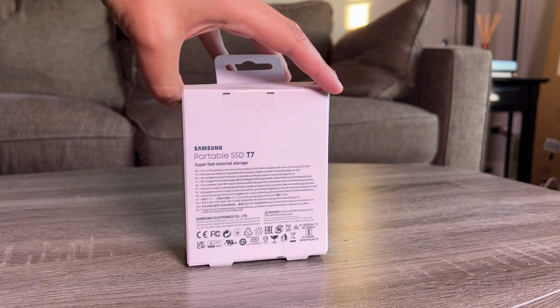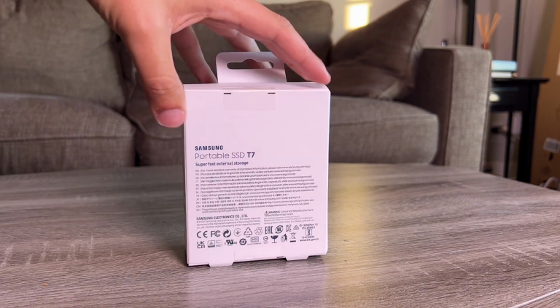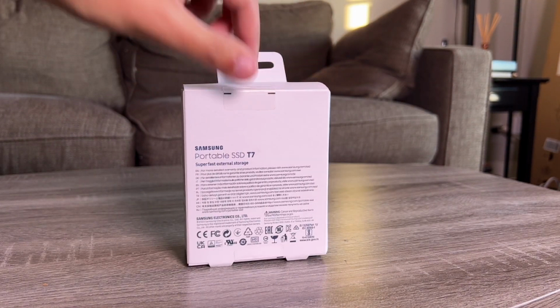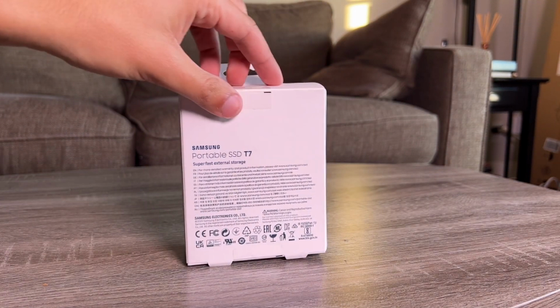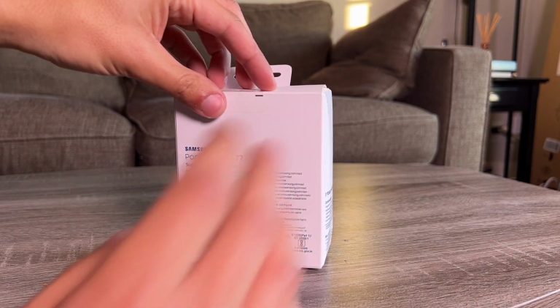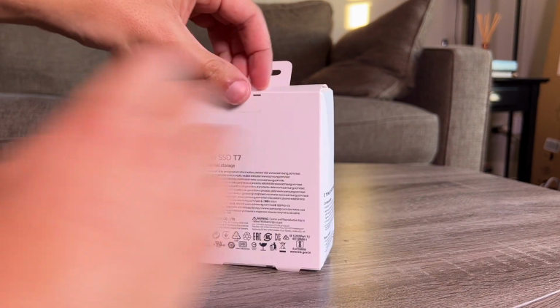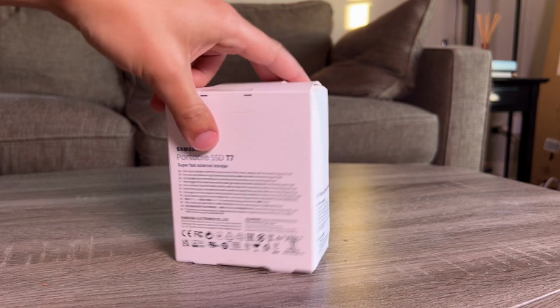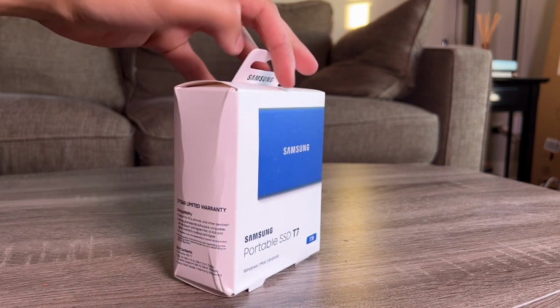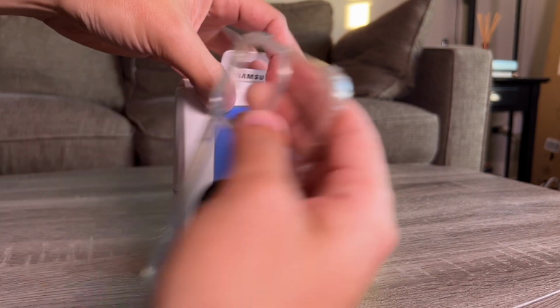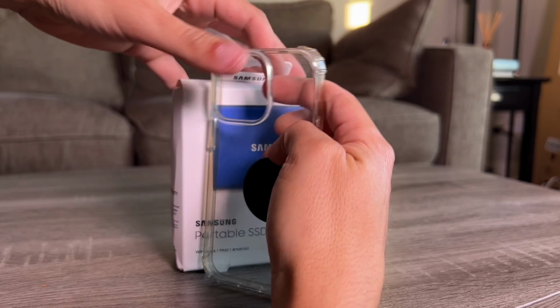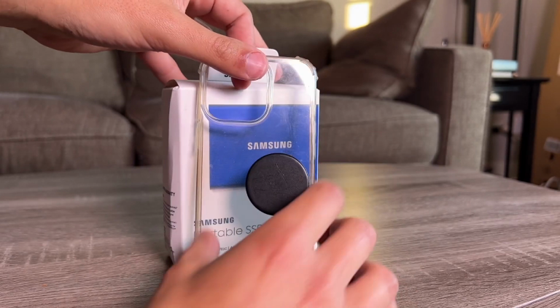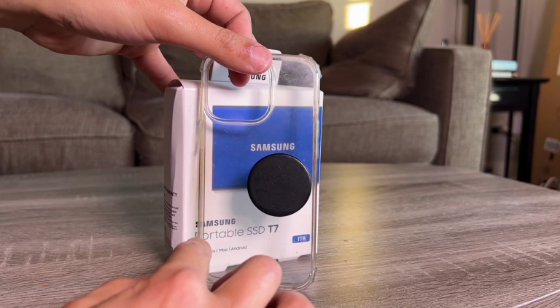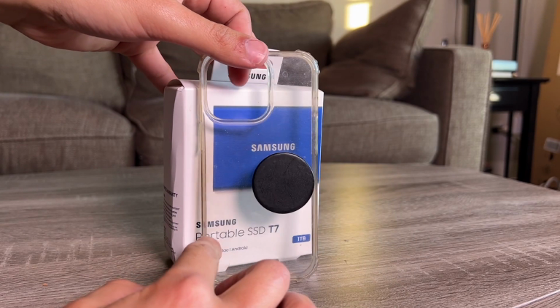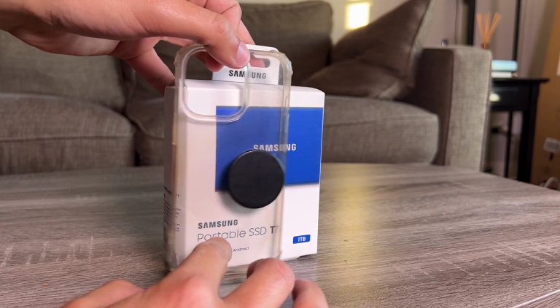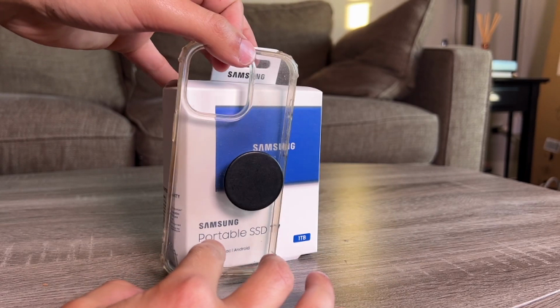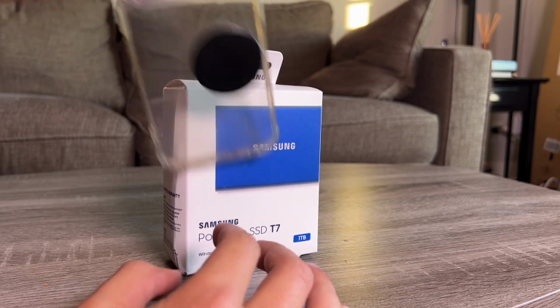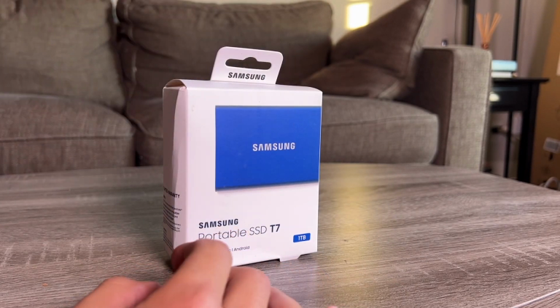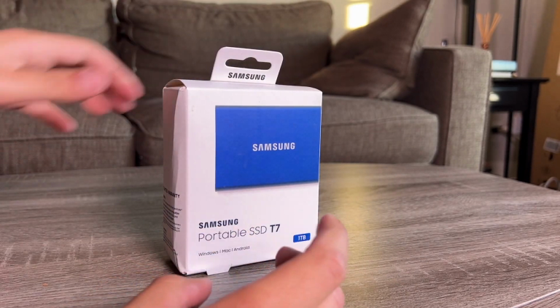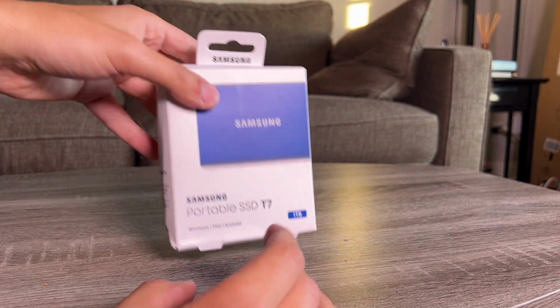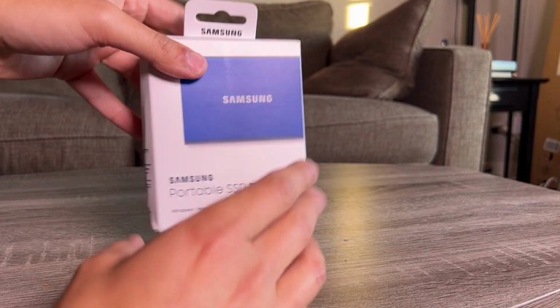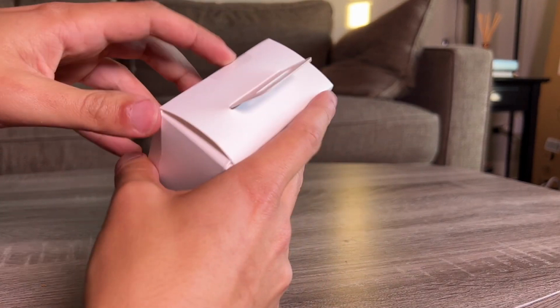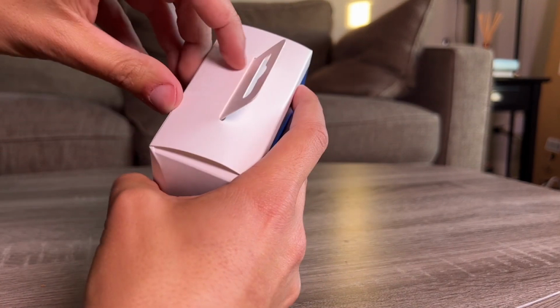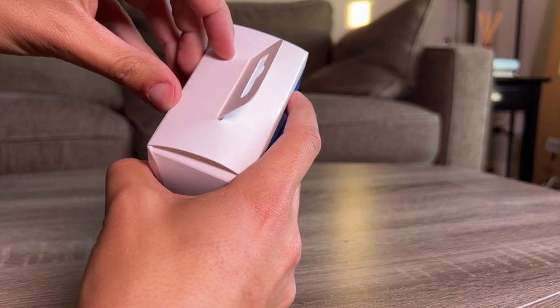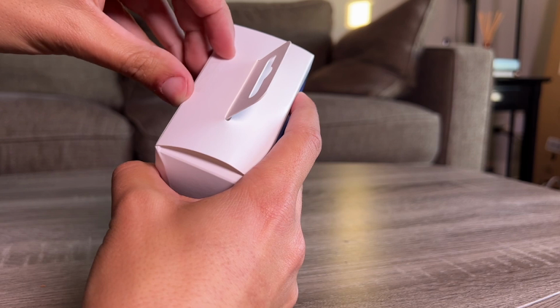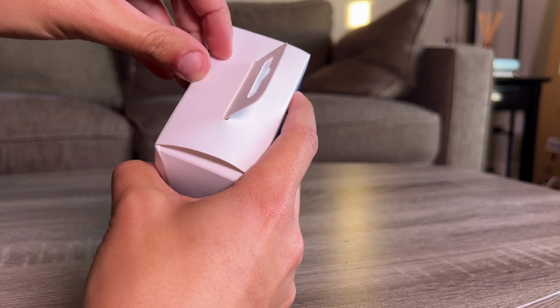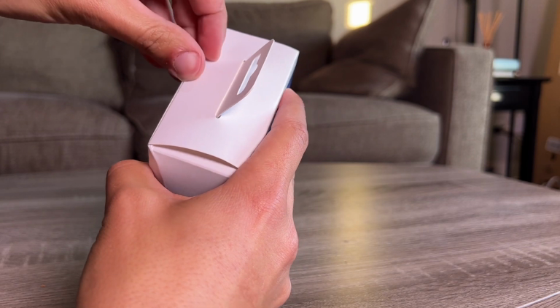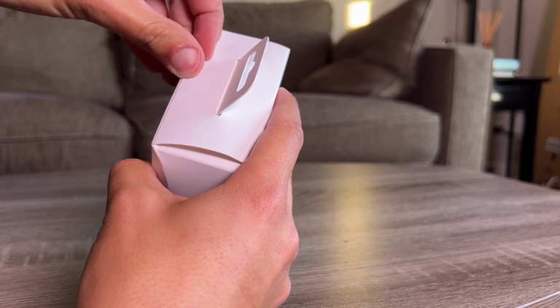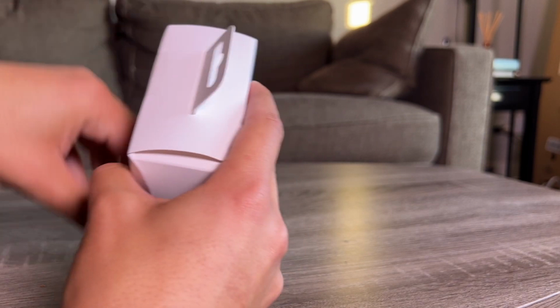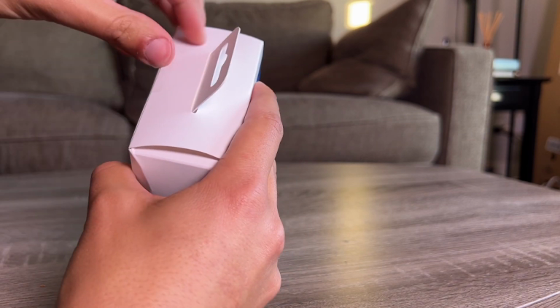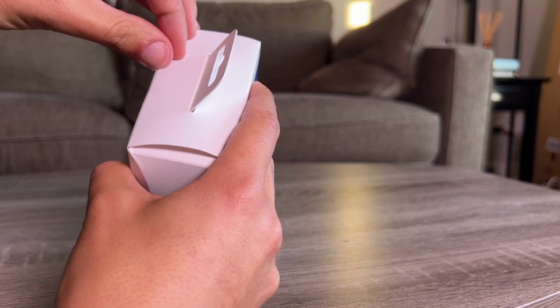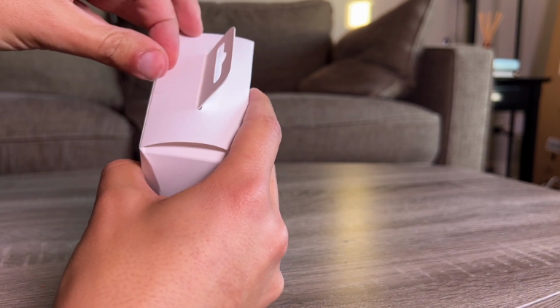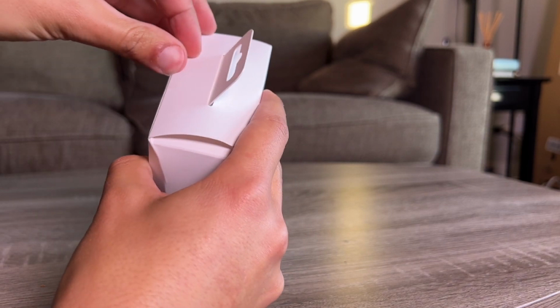You can also get it in black and red. The entire box — for reference, this is my iPhone 13 case — is pretty small. It works with Windows, Mac, and you can even use it with an Android phone. It's one terabyte, as I mentioned.